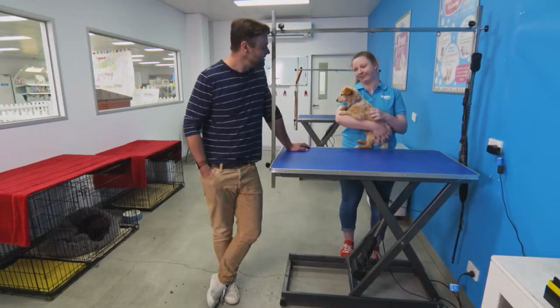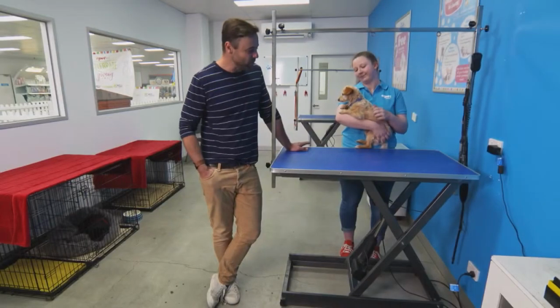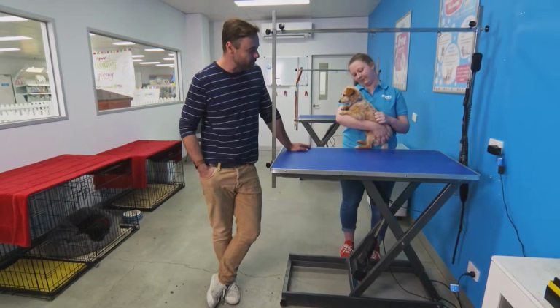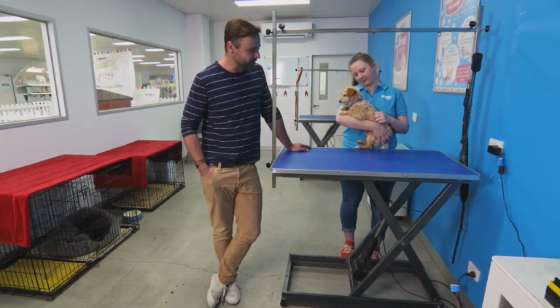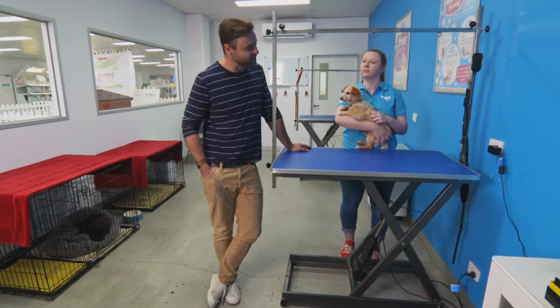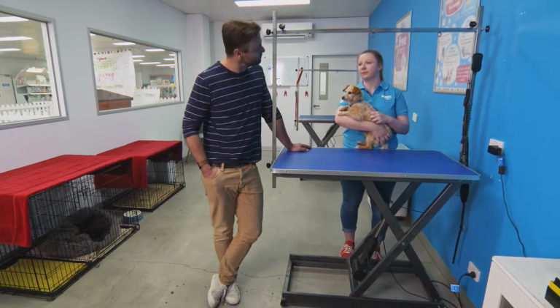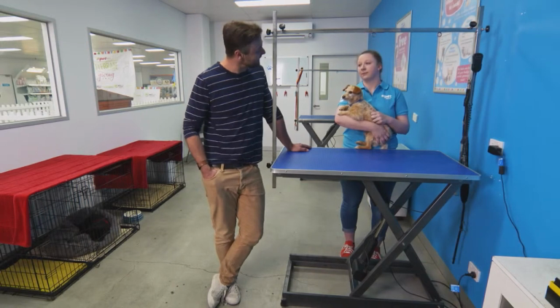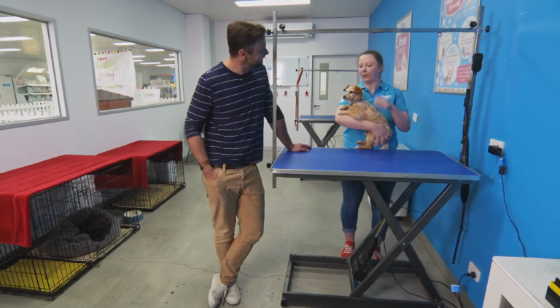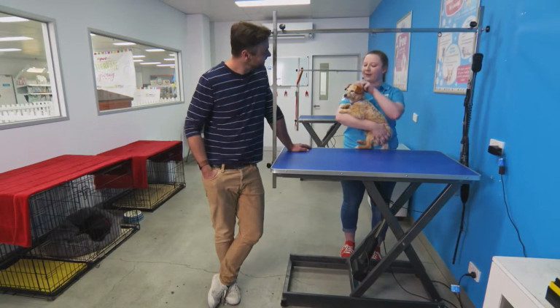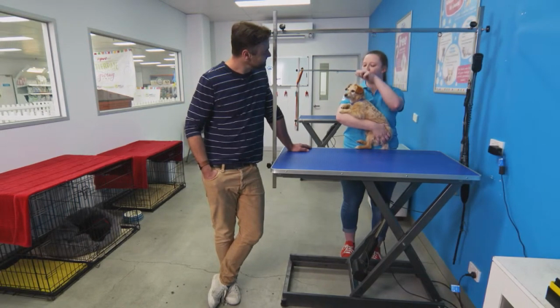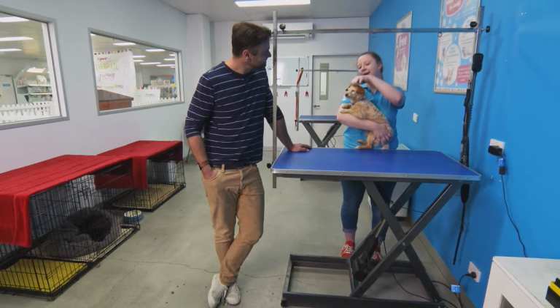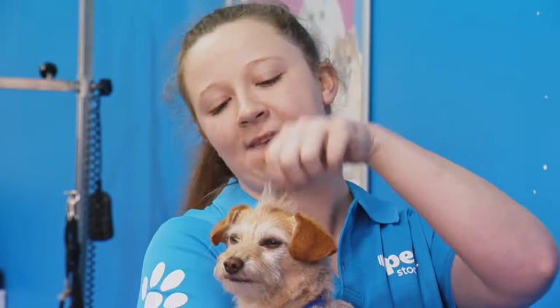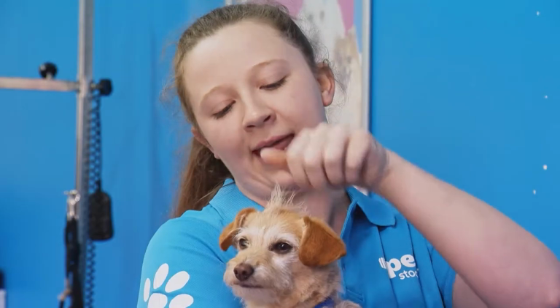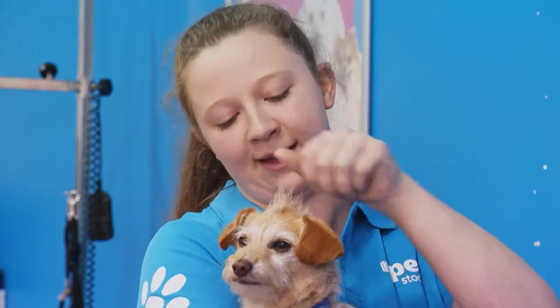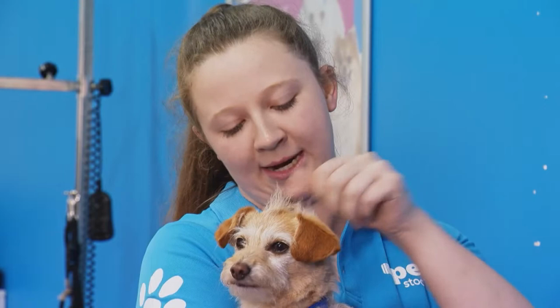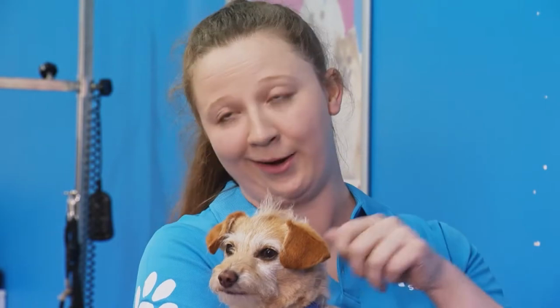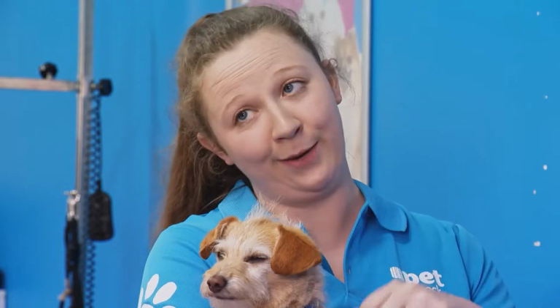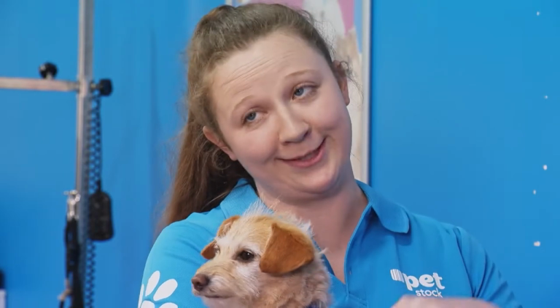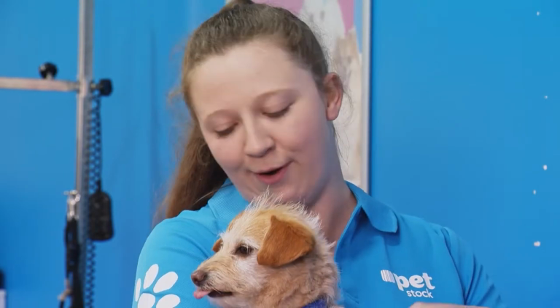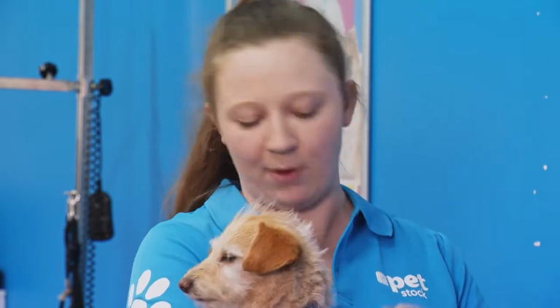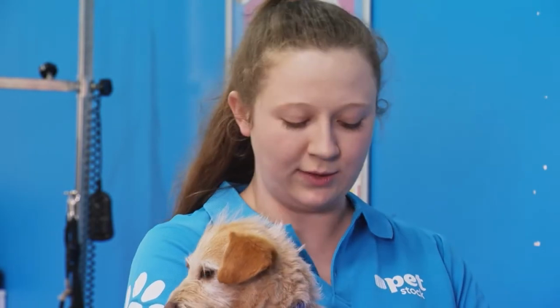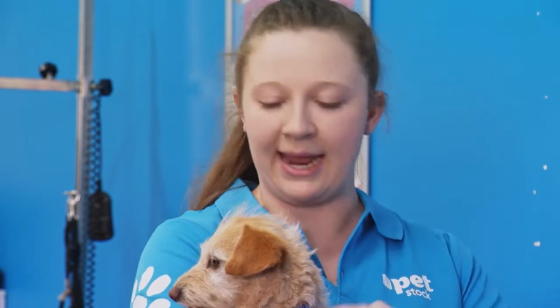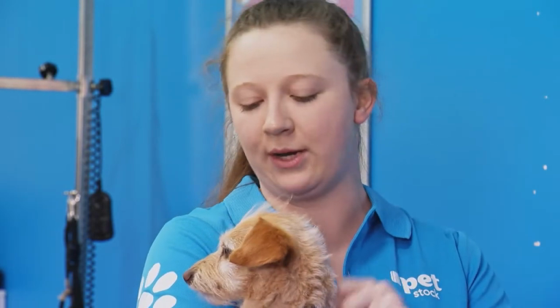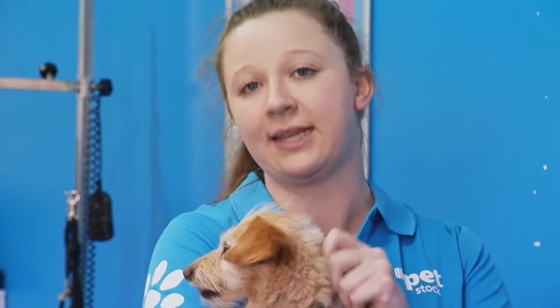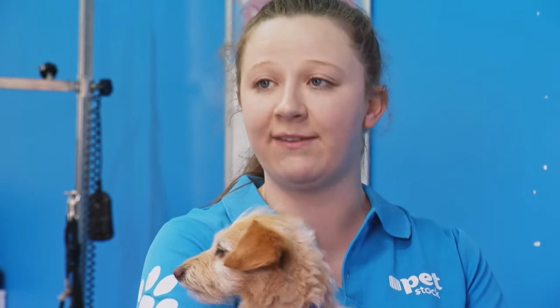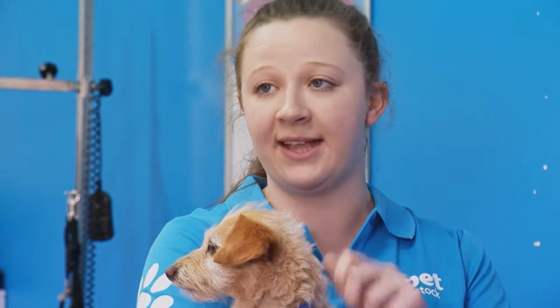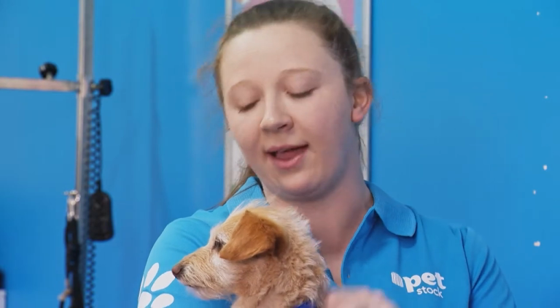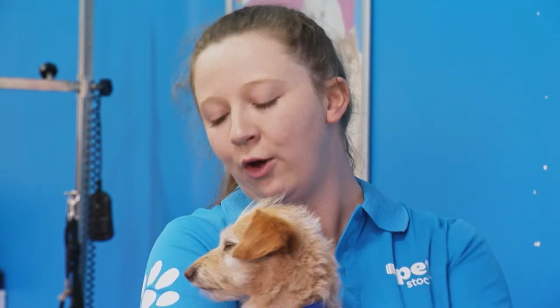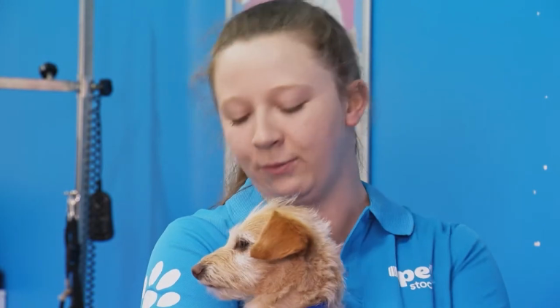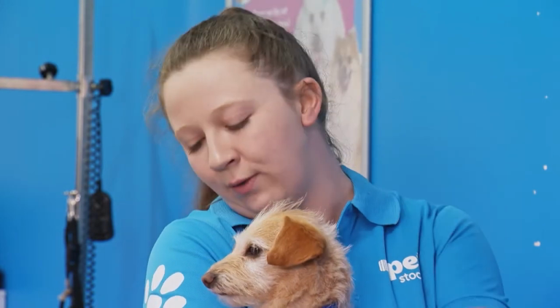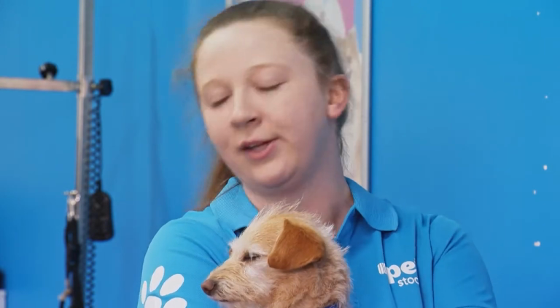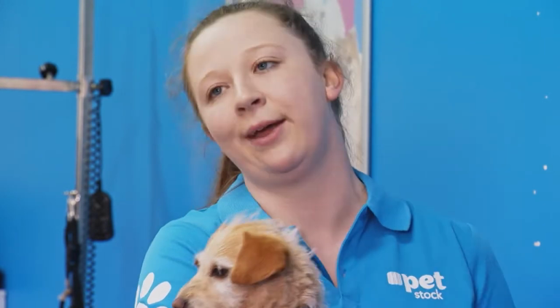Do you get any weird requests, like dreadlocks or purple hair? We get a lot of mohawk requests, either on the head or down the body, and it only really works on some dogs. But we can also put hair chalk in your dog's hair to give them a fancy new colour, or put some really cool nail polish on their nails.